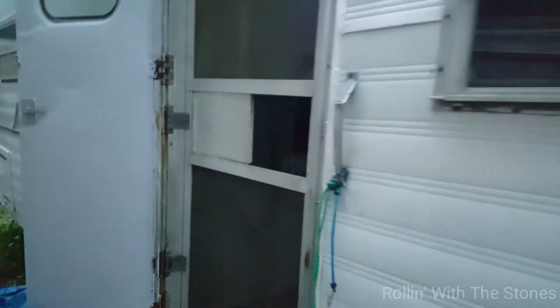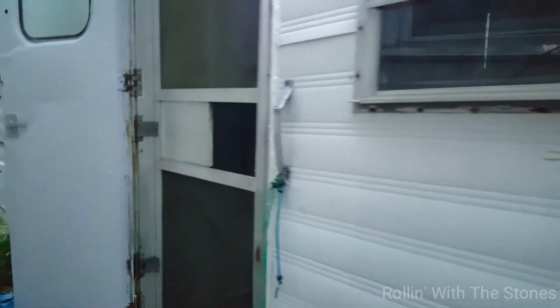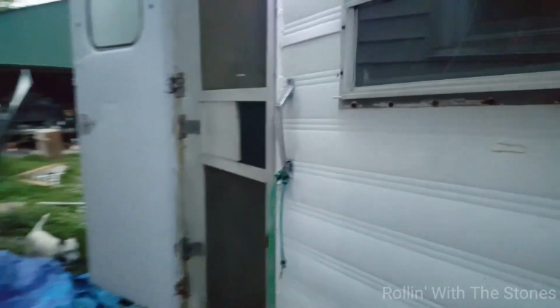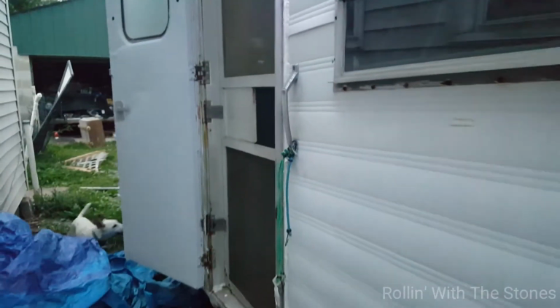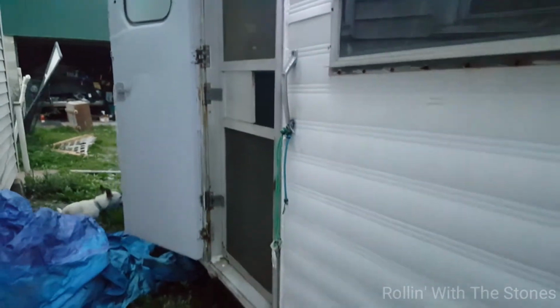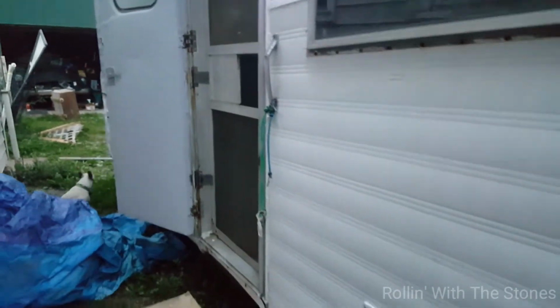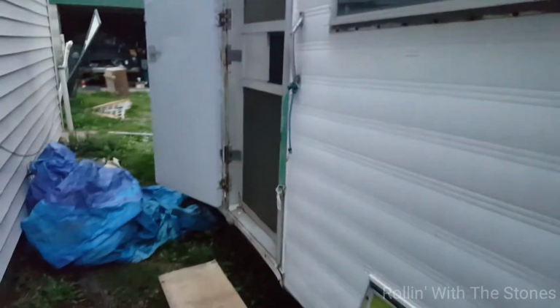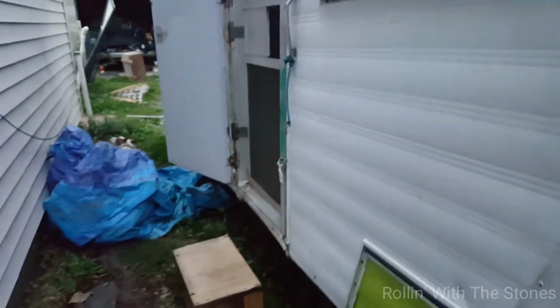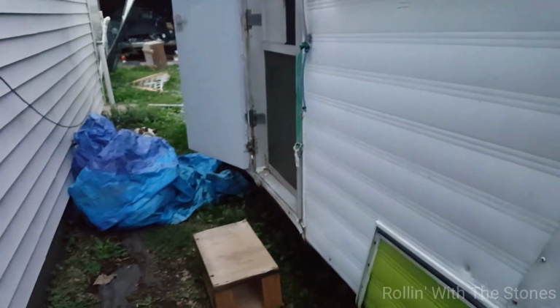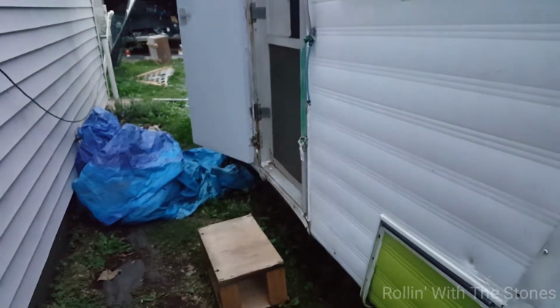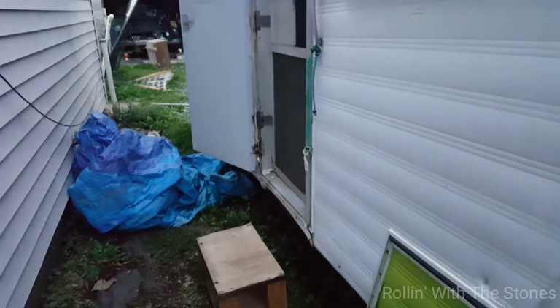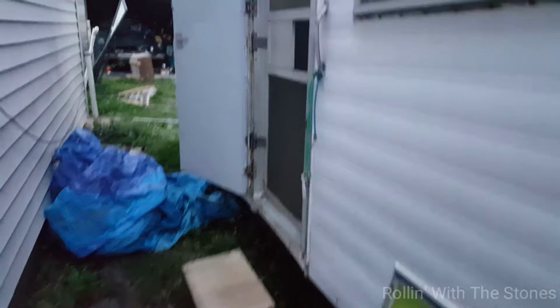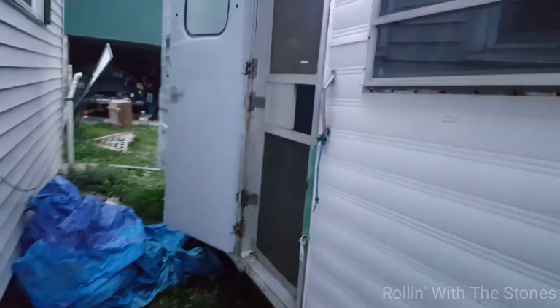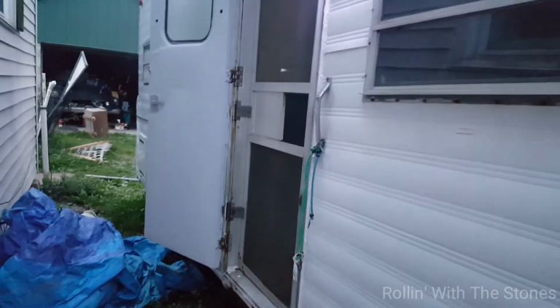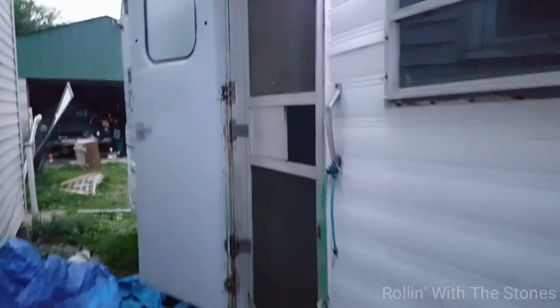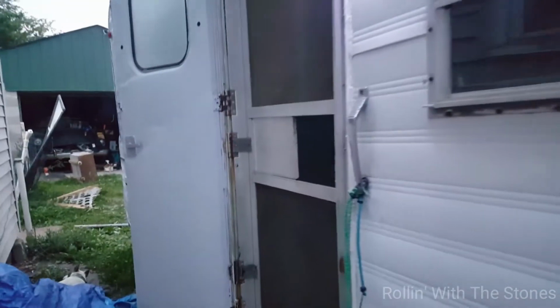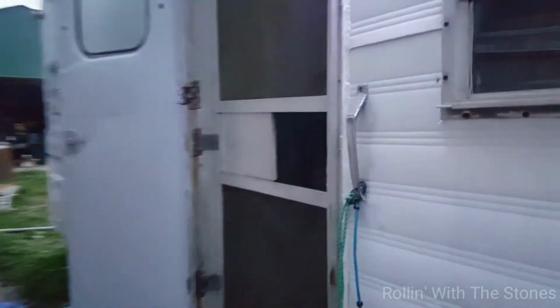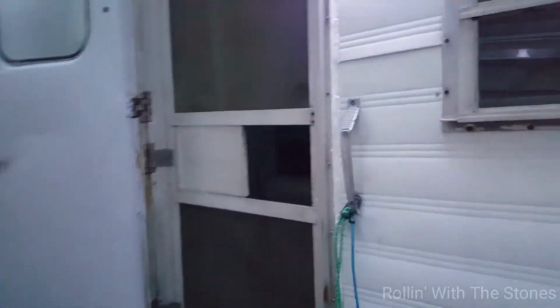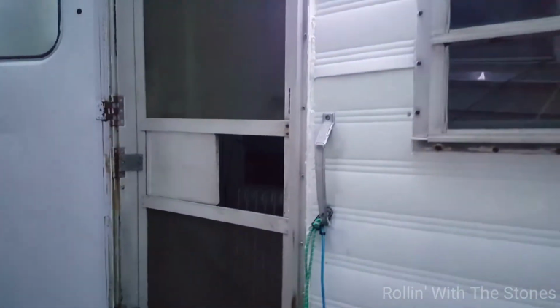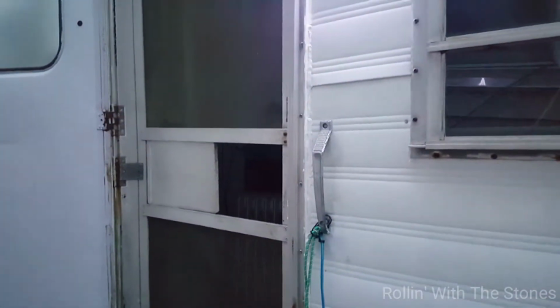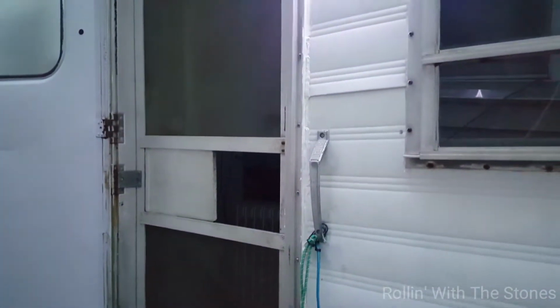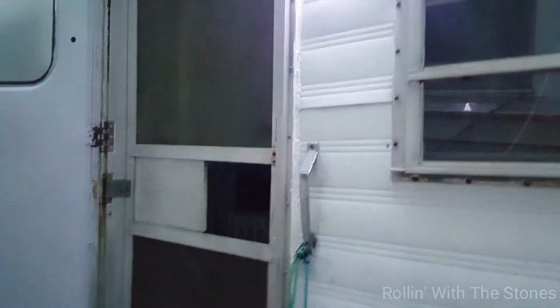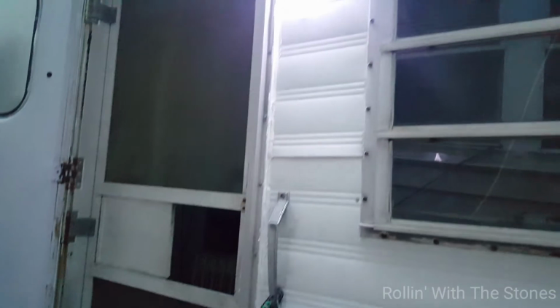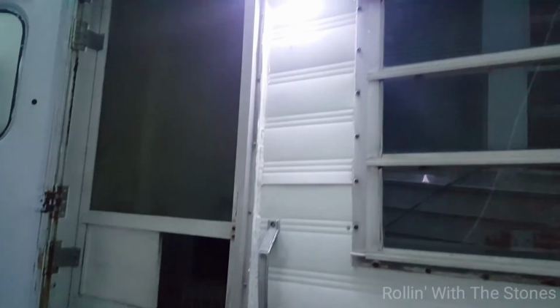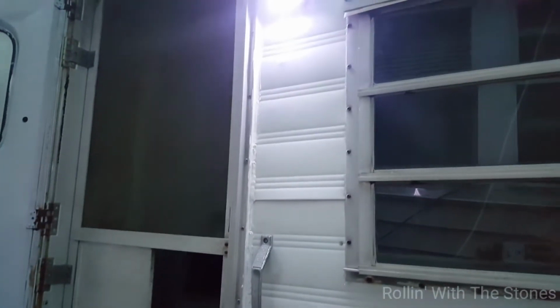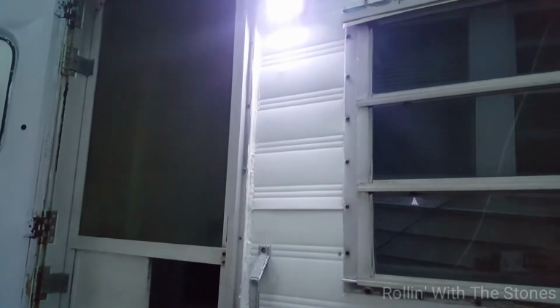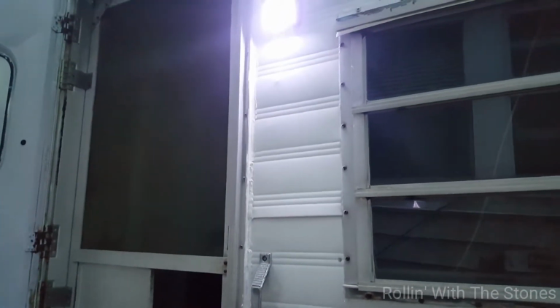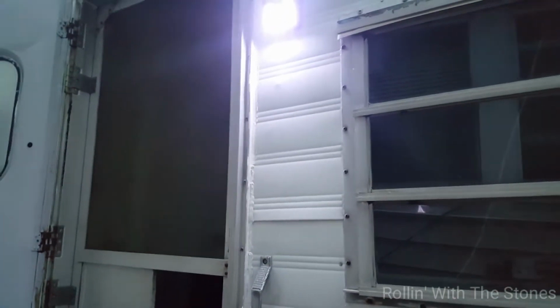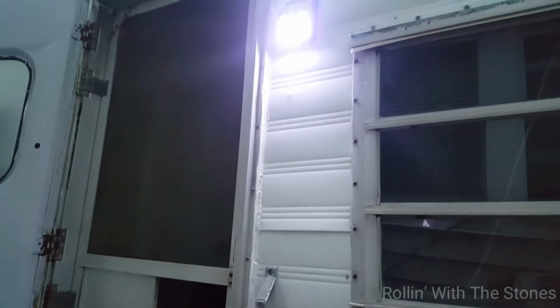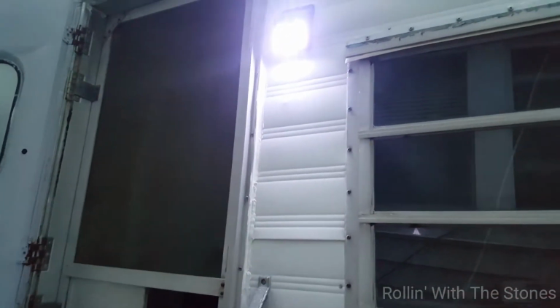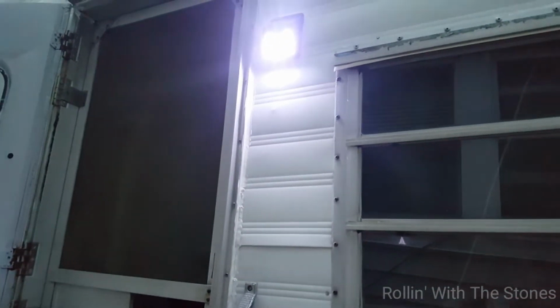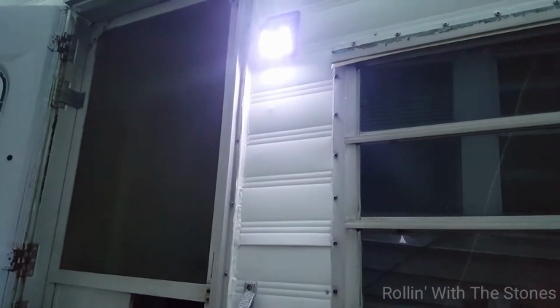With that sensor it'll light up, and it actually projects a really good light. We picked it up for $3.99 at Ollie's — Ollie's is like a discount store if you don't know what it is.